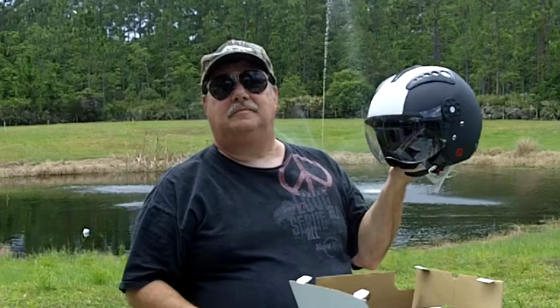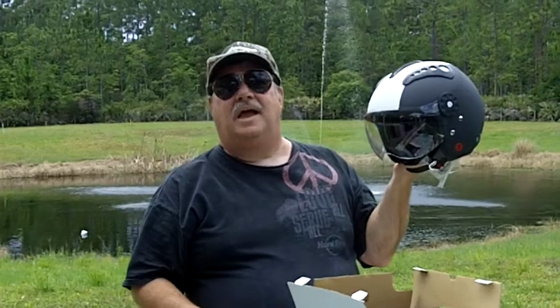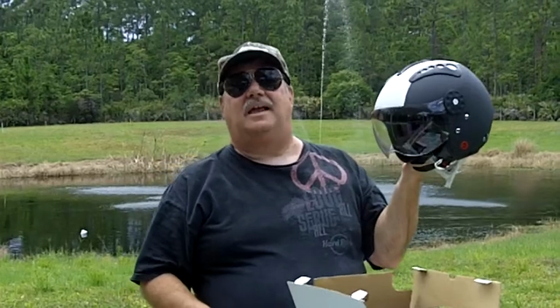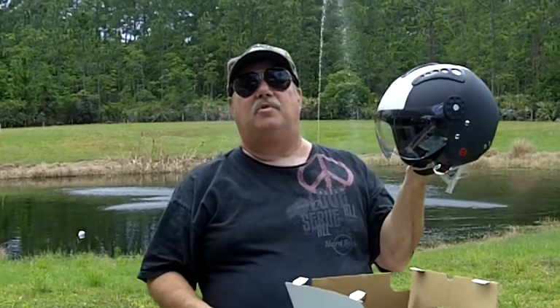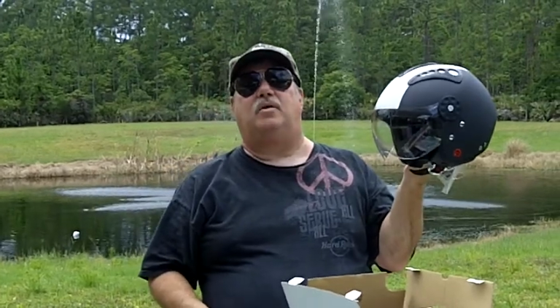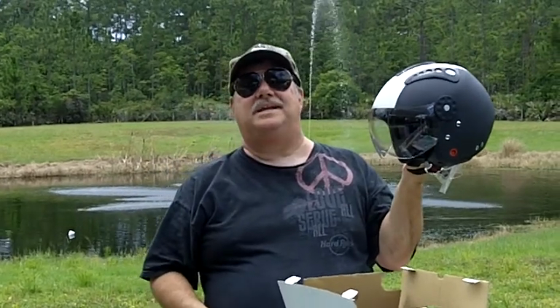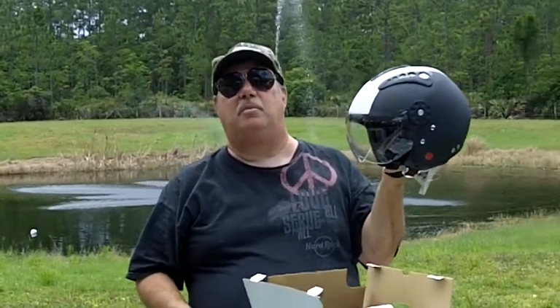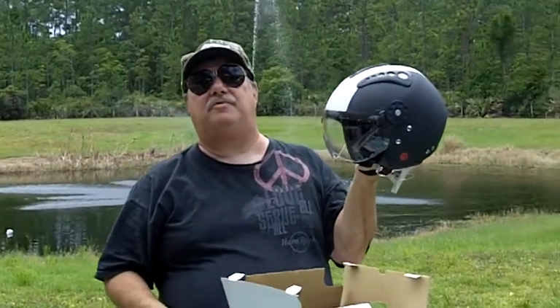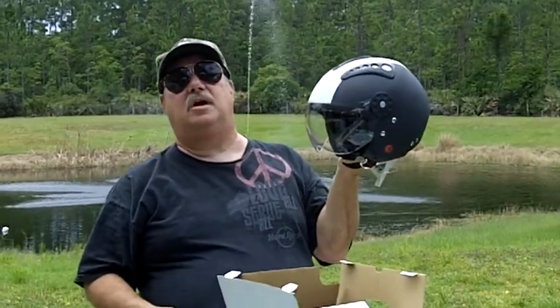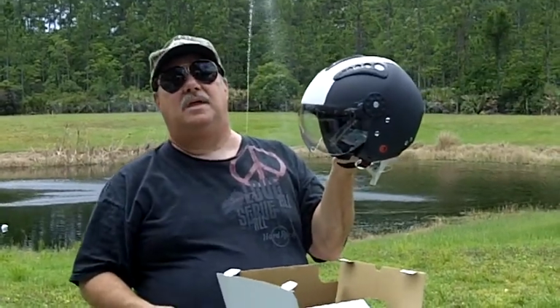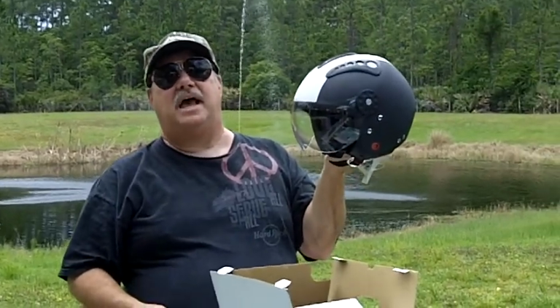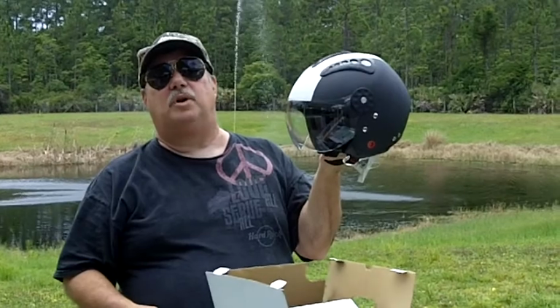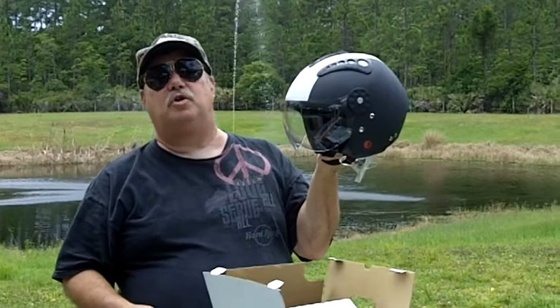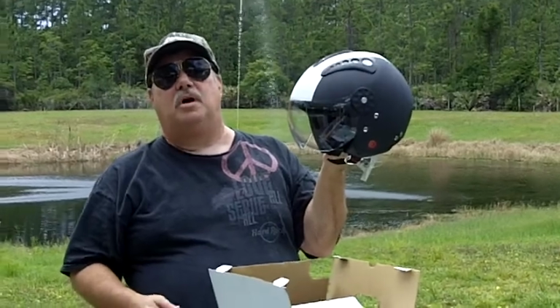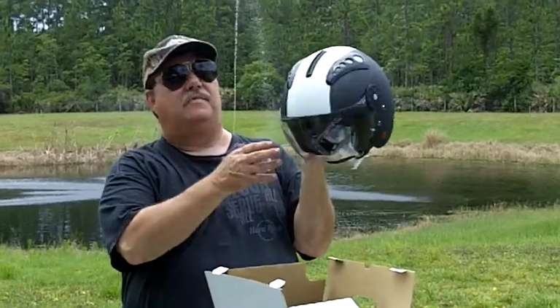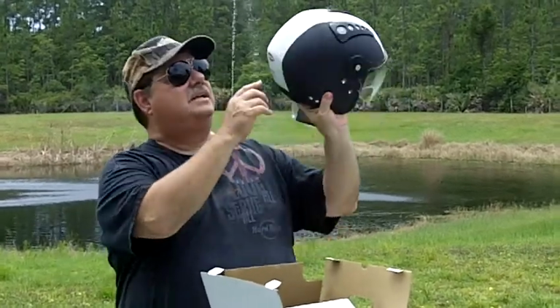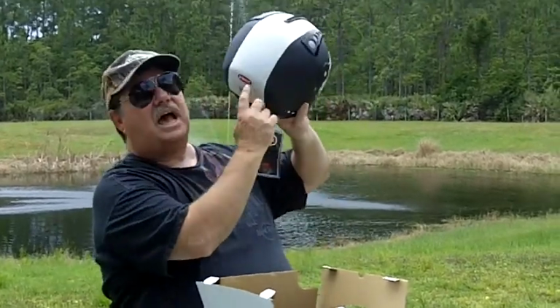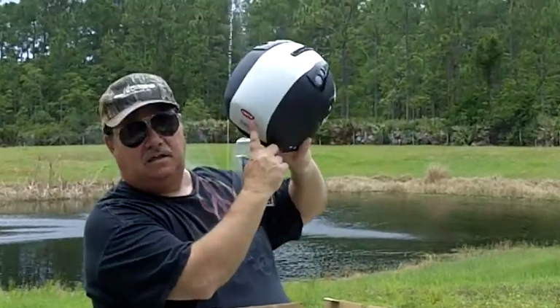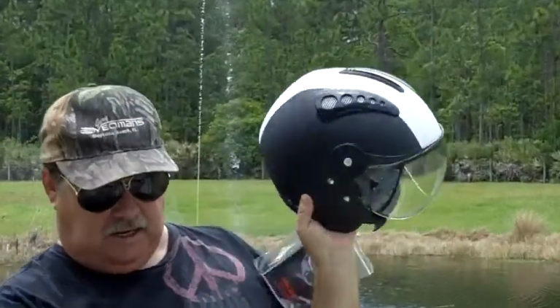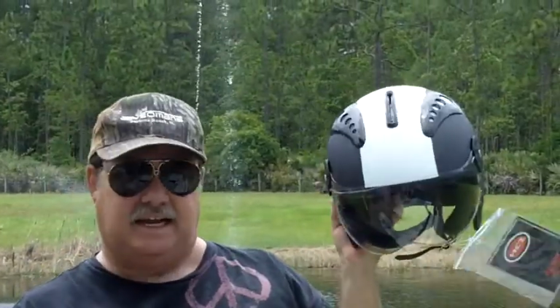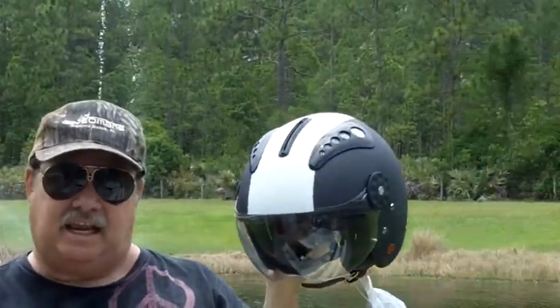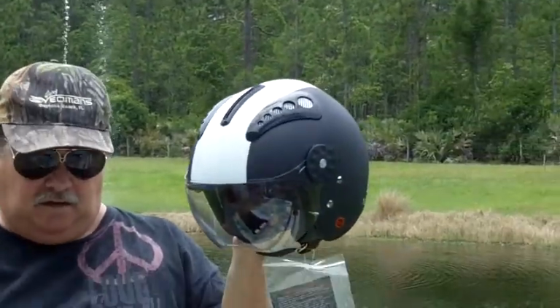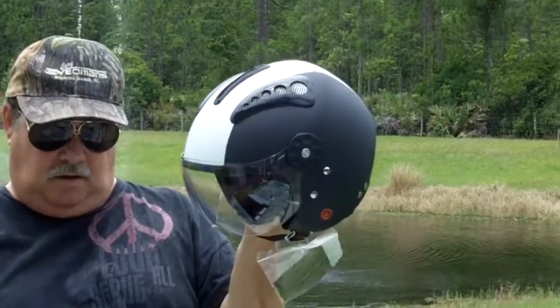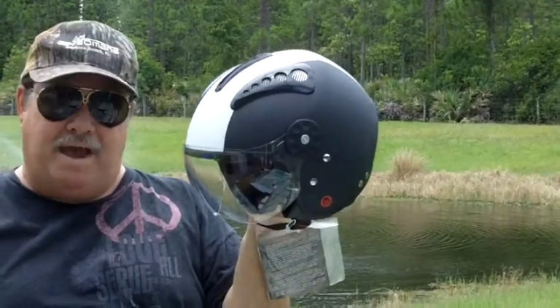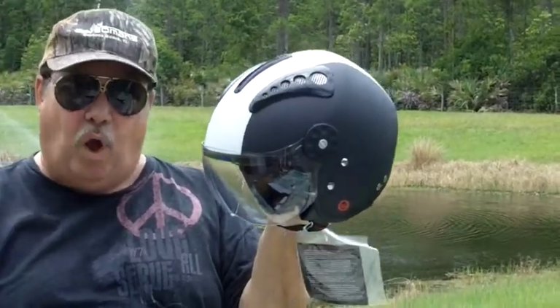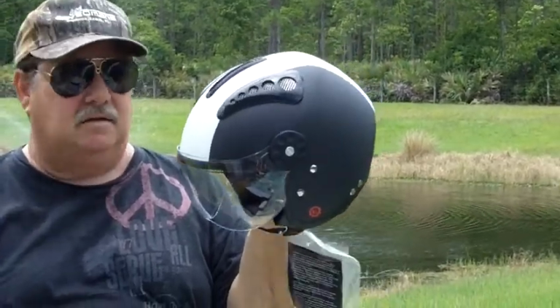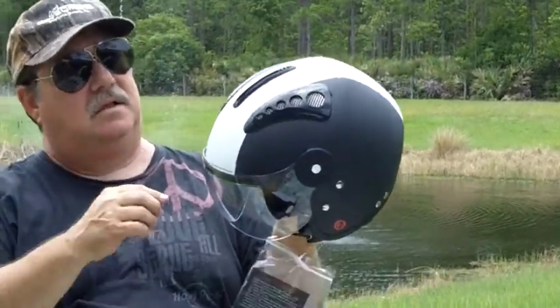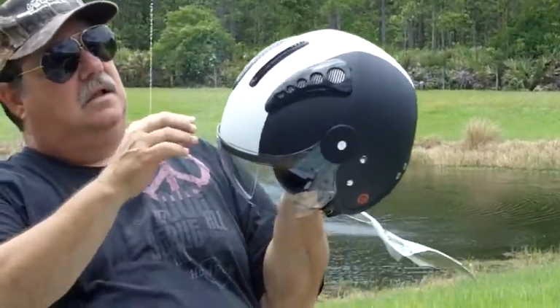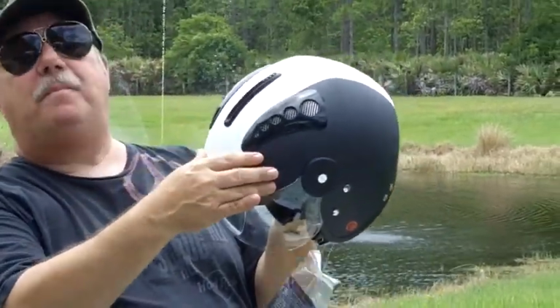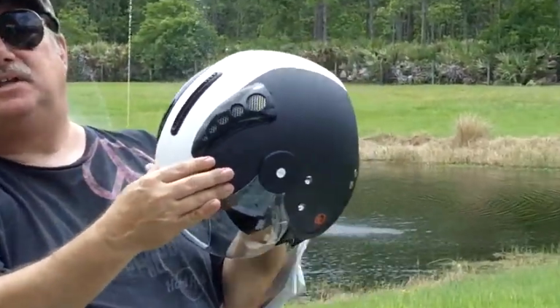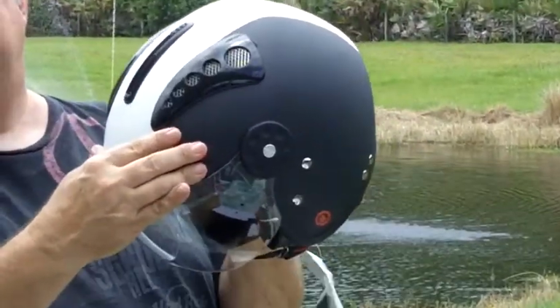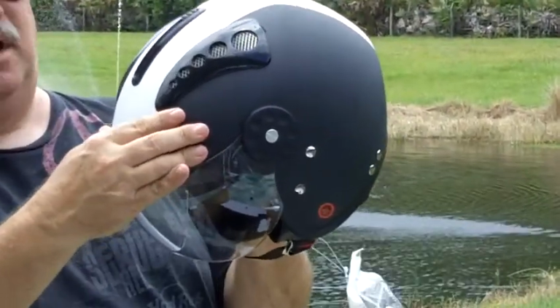Hi, I'm Greg with DiscountHelmetFactory.com. Today I'm doing a review of an HCI 16 matte white open face motorcycle helmet.